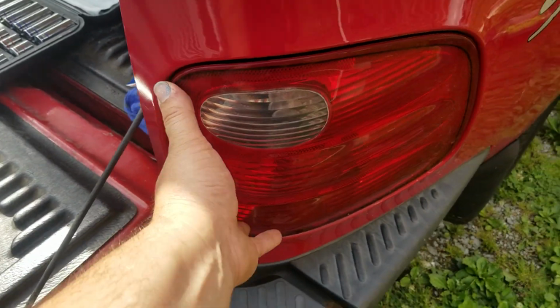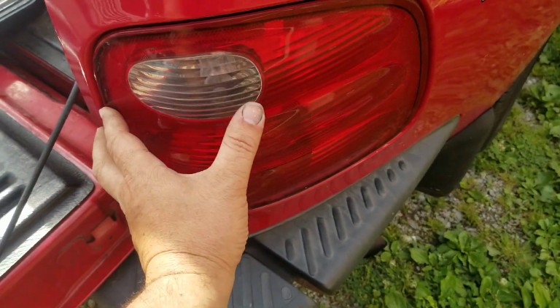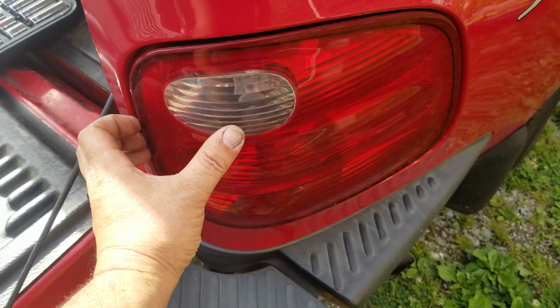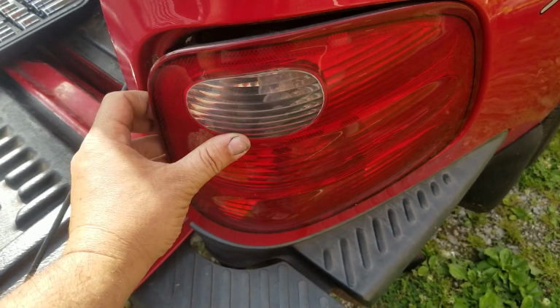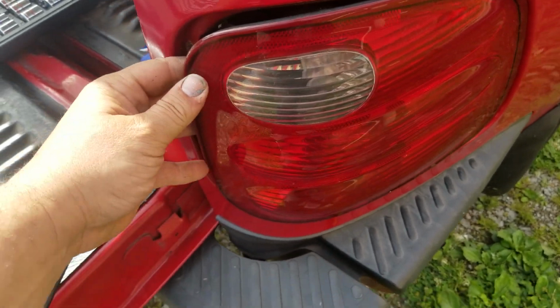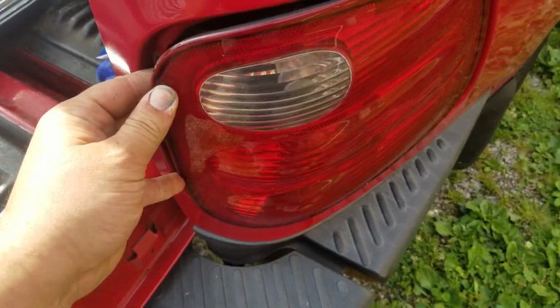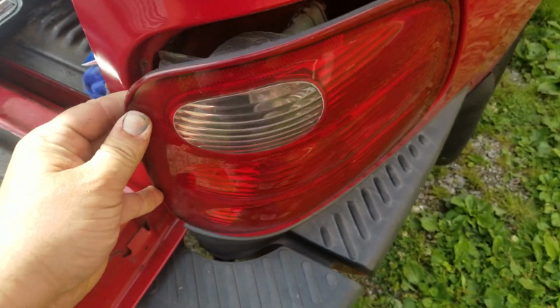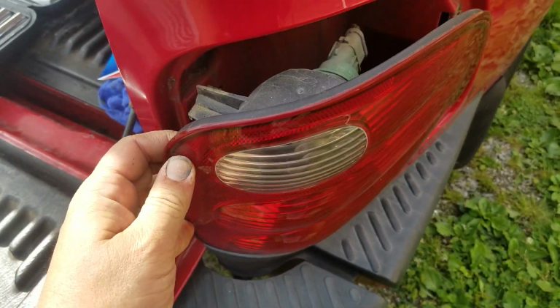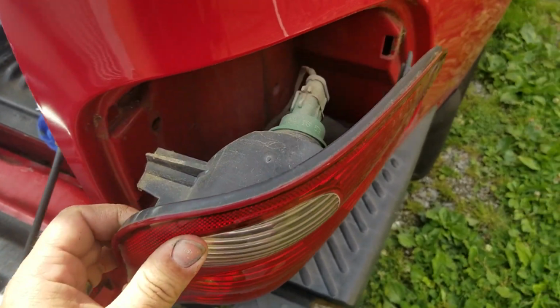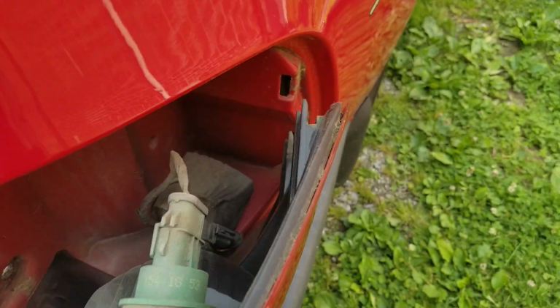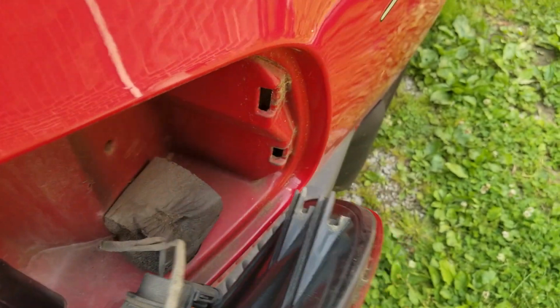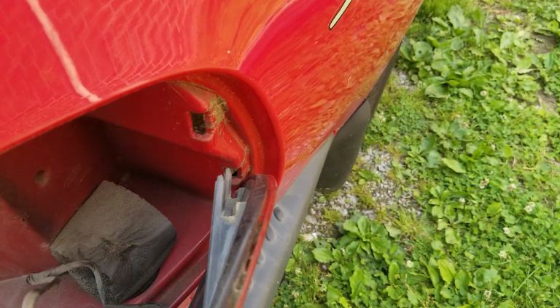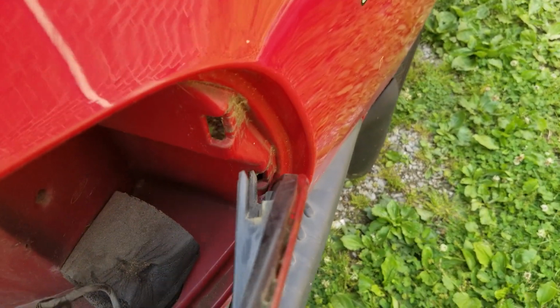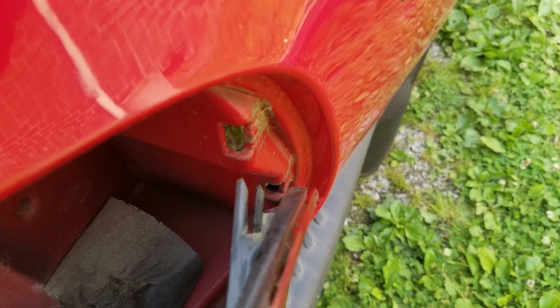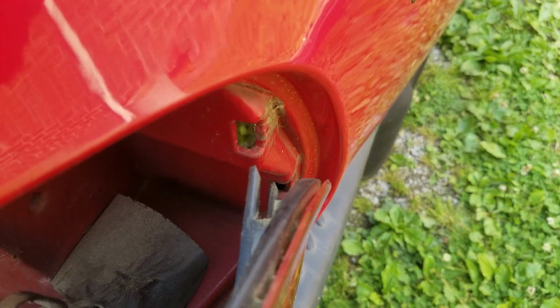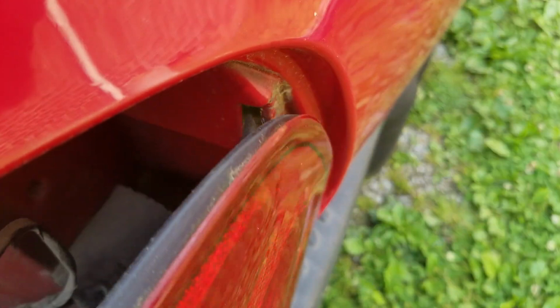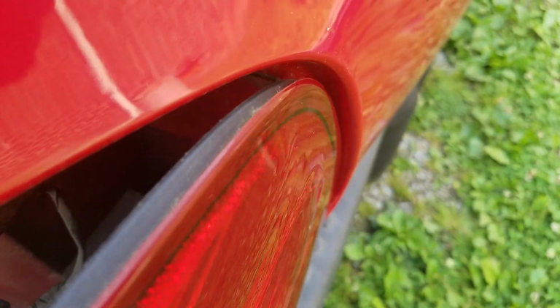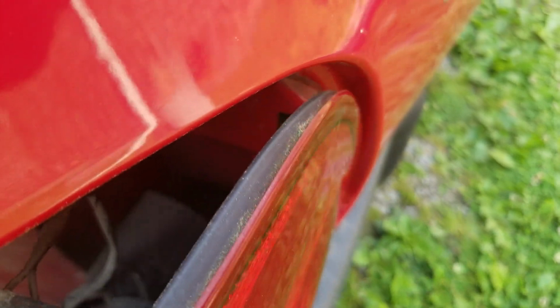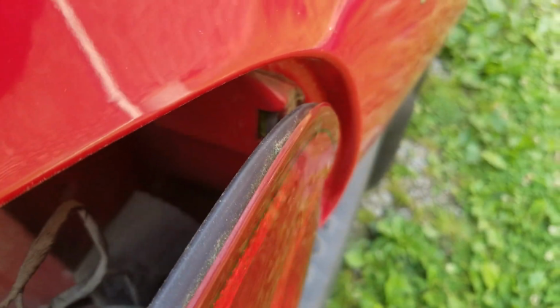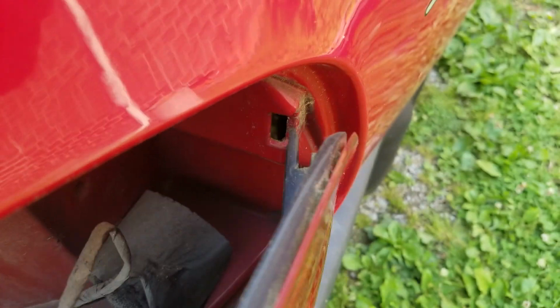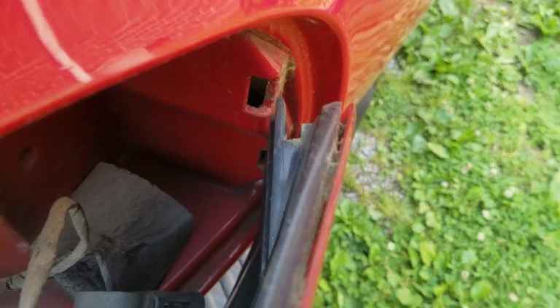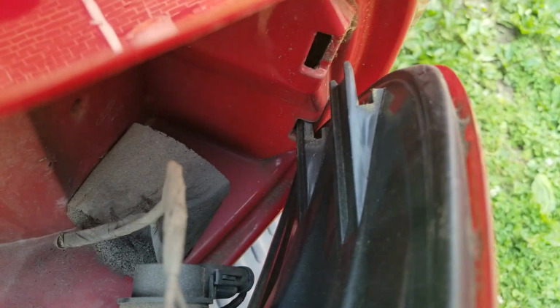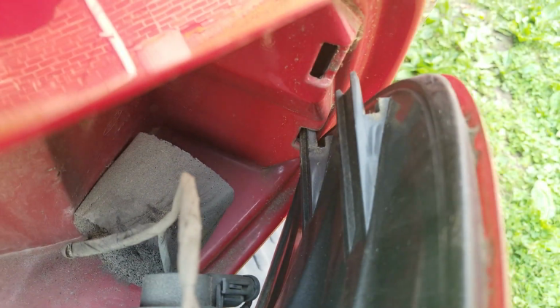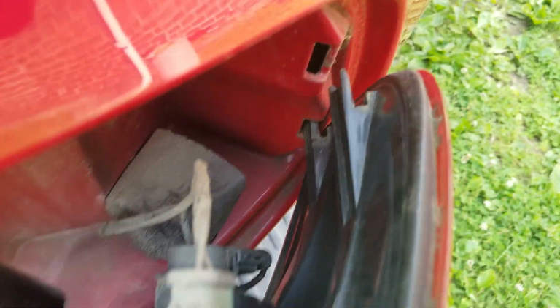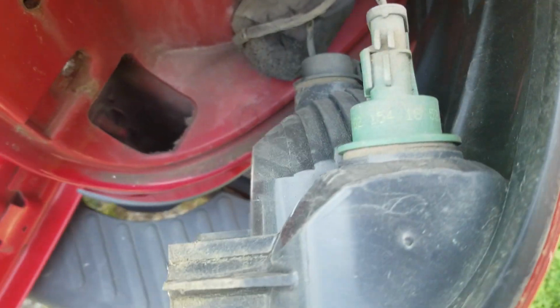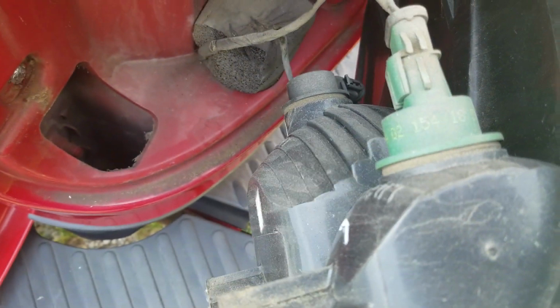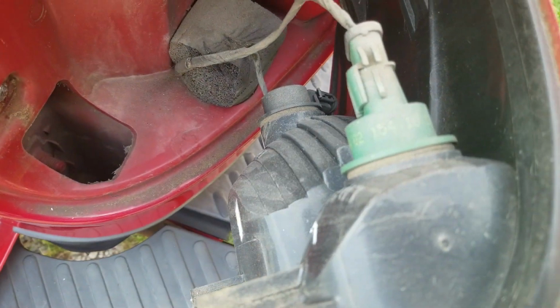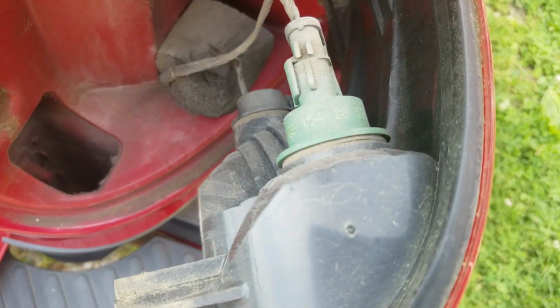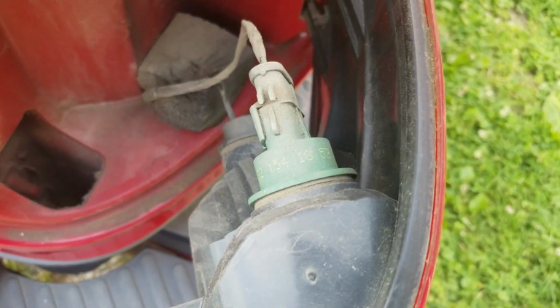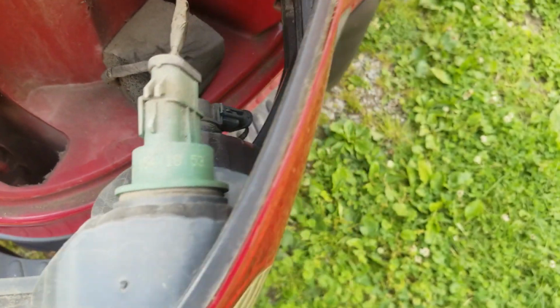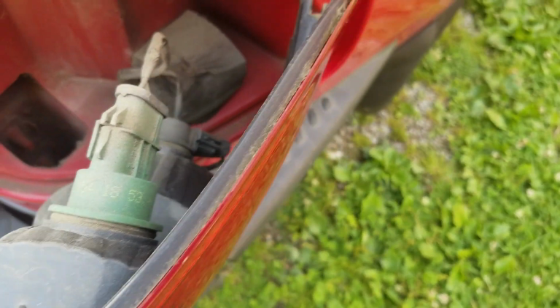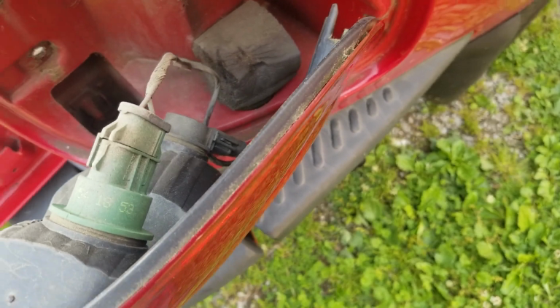As you can see here, you take it, wiggle it, and pull it out. On the back side, it's got to line up right here to go back in, and it helps hold it in place where those teeth are at. And now you can easily access and change your light bulb.